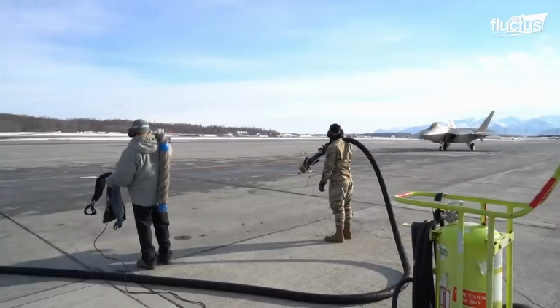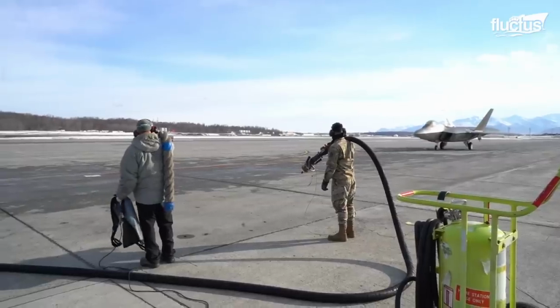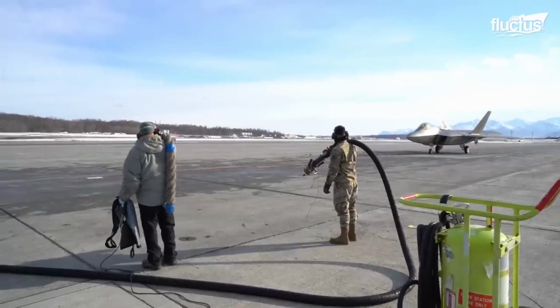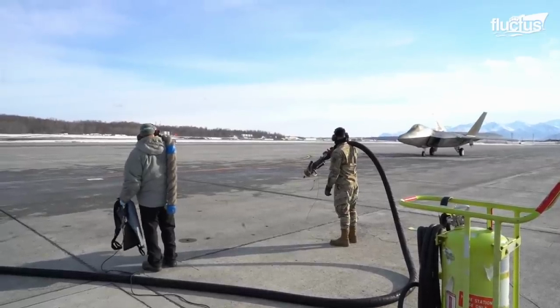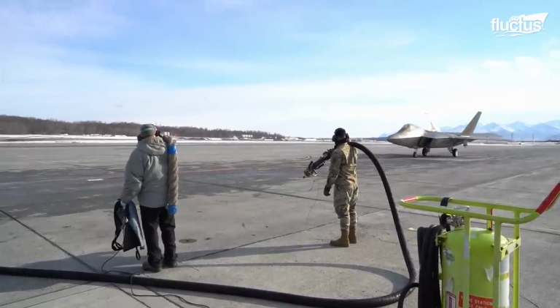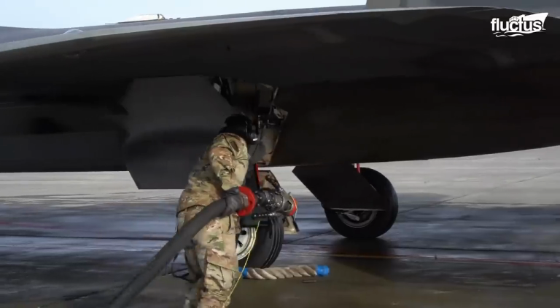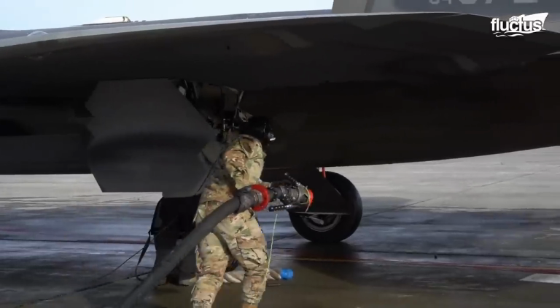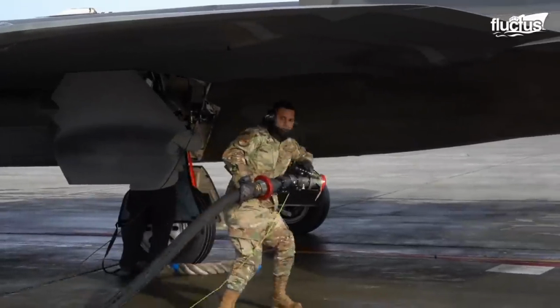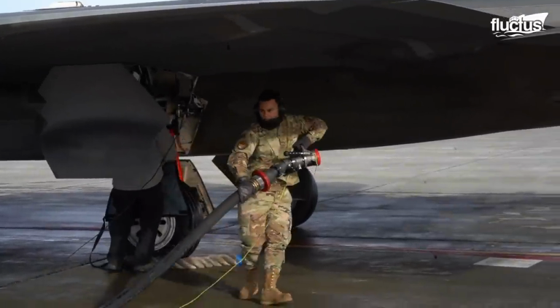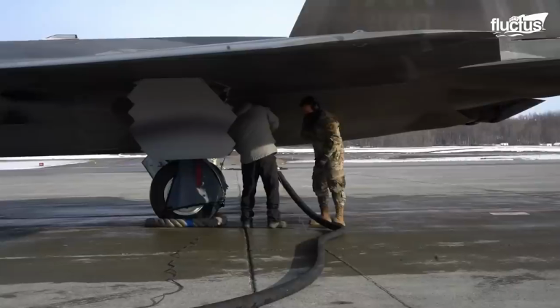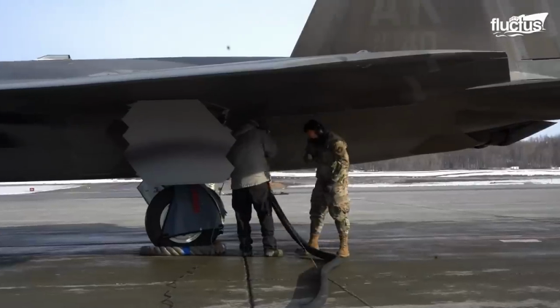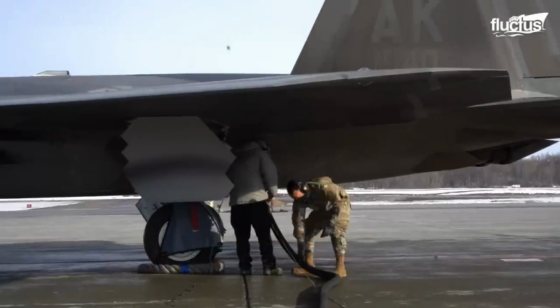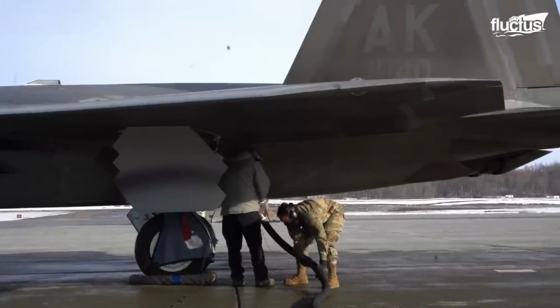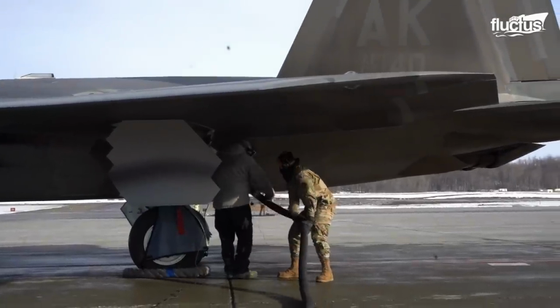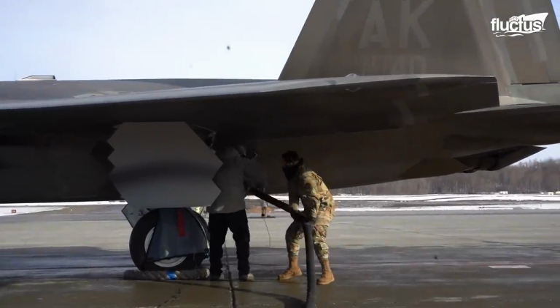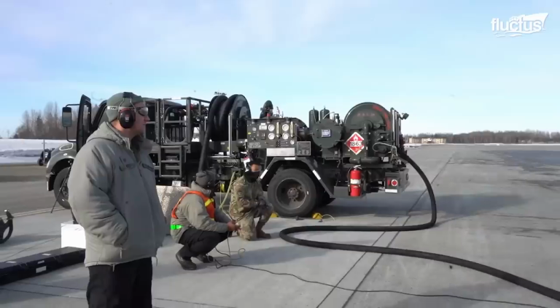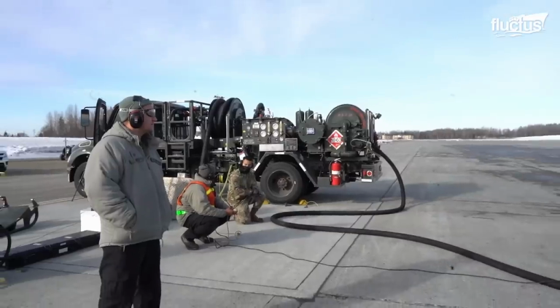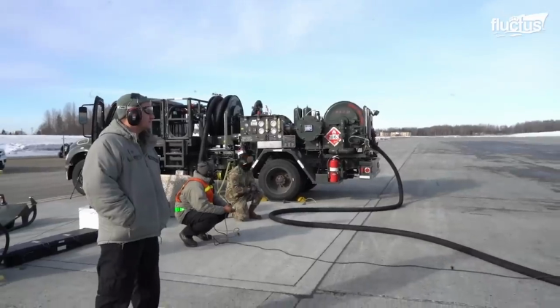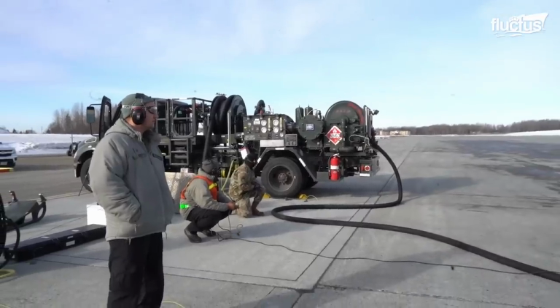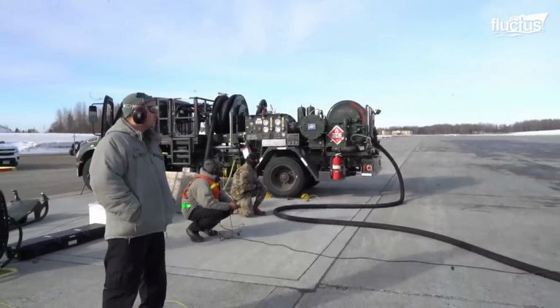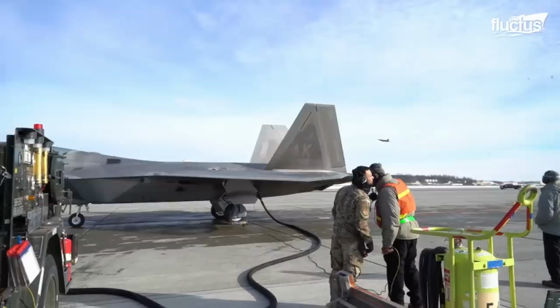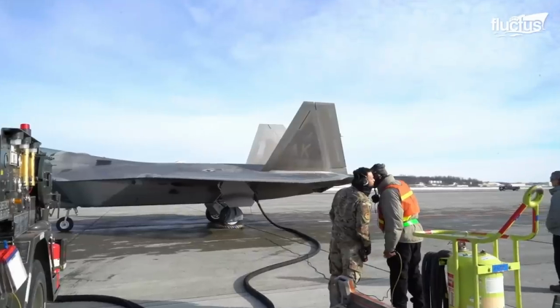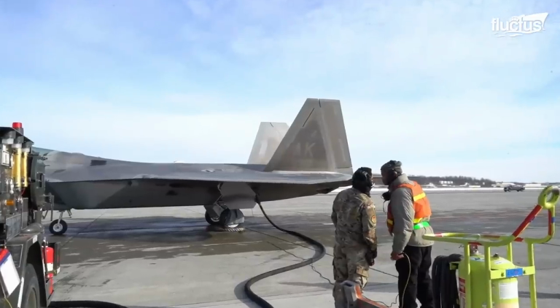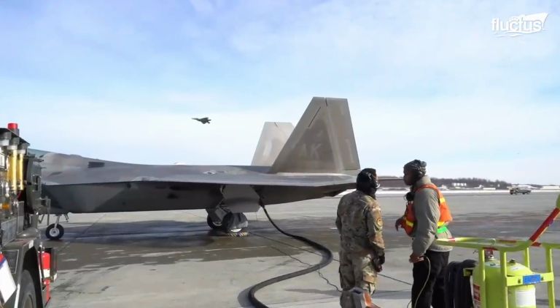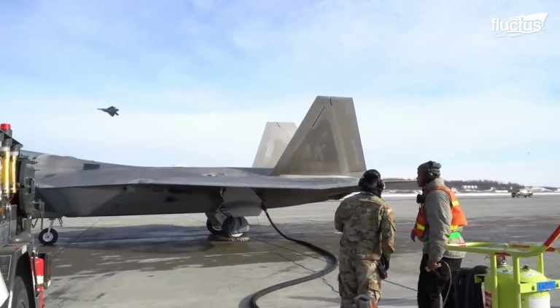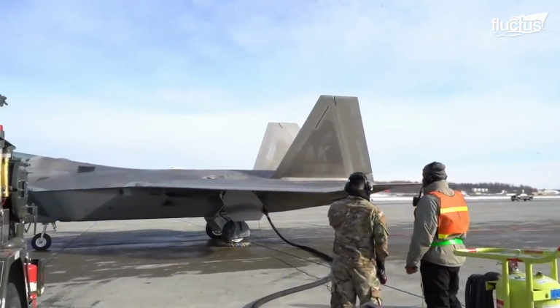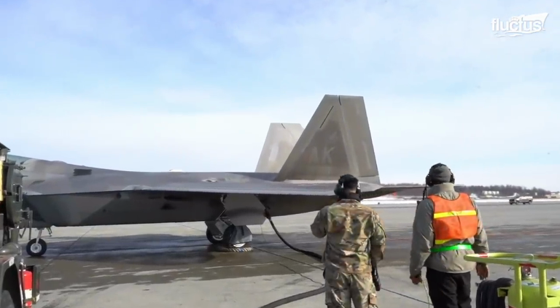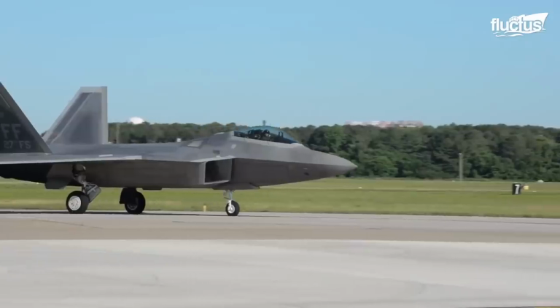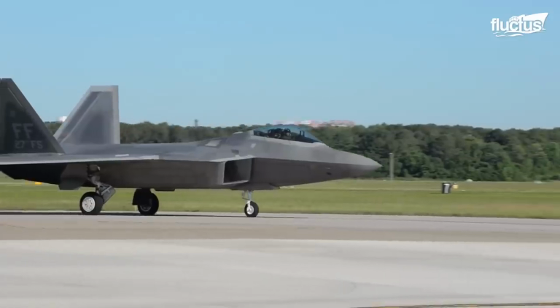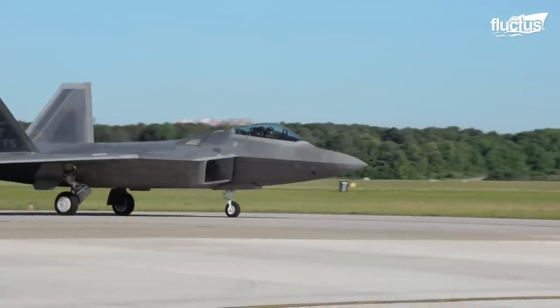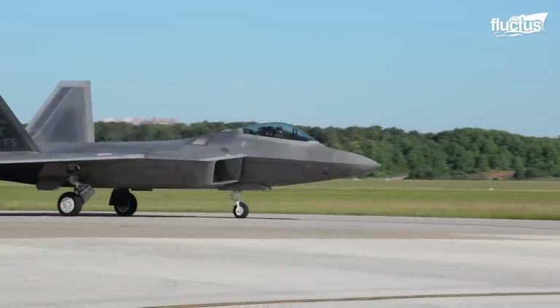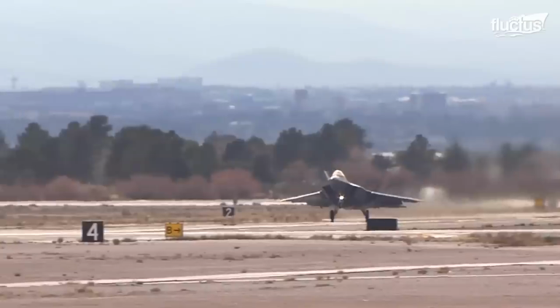F-22s can also participate in hot pit refueling, which is when ground crews fill the plane's tanks while its engines are still running. This can drastically cut down on the time the F-22 spends on the ground before continuing on its mission.